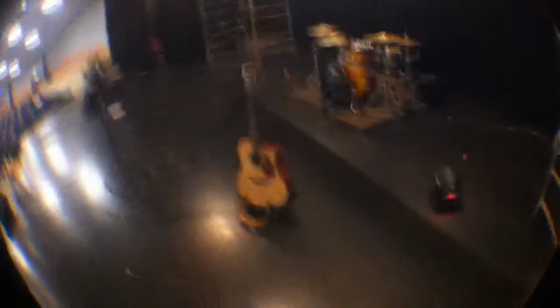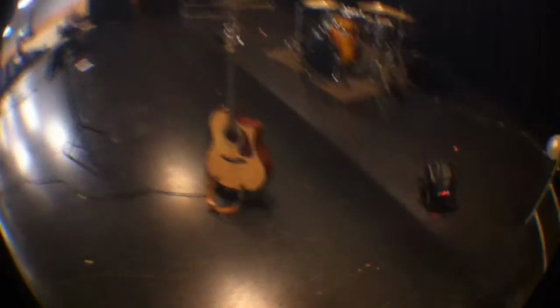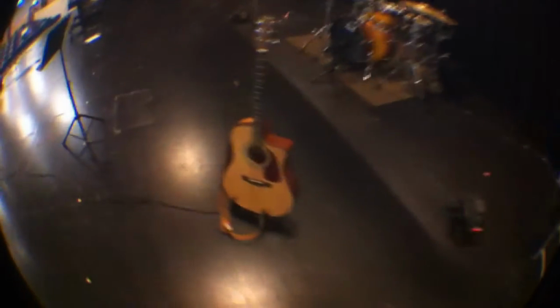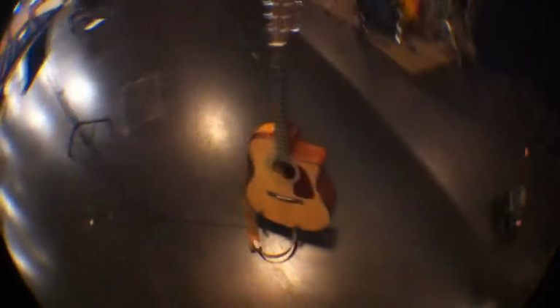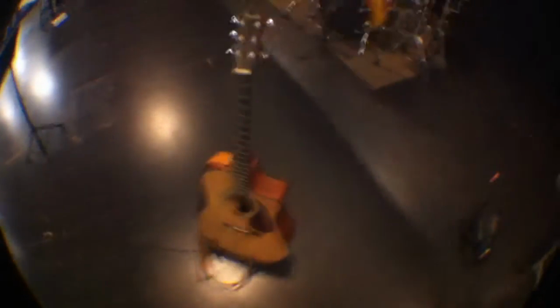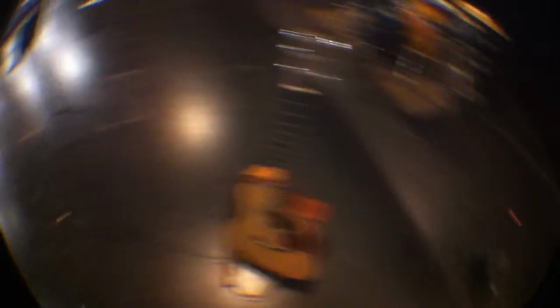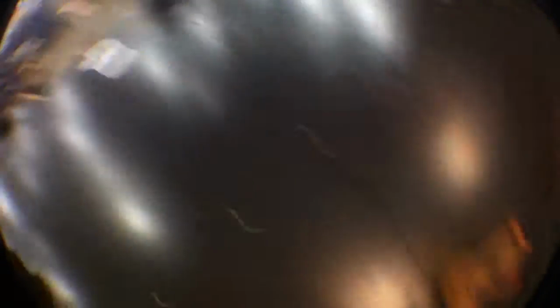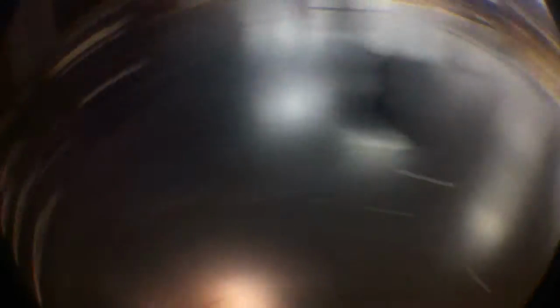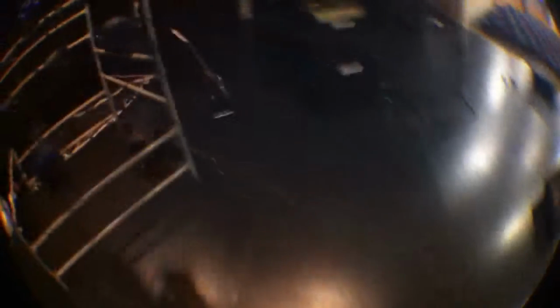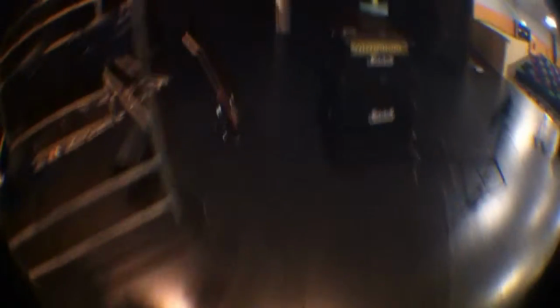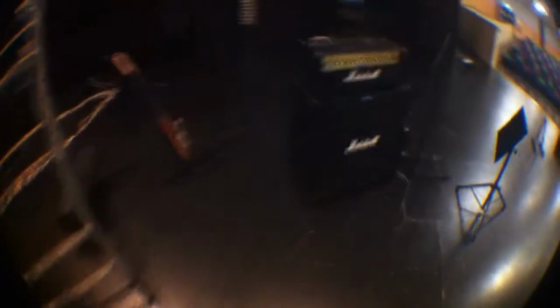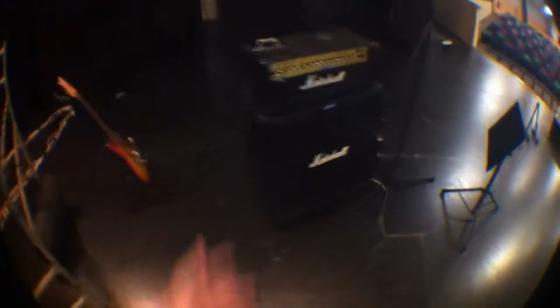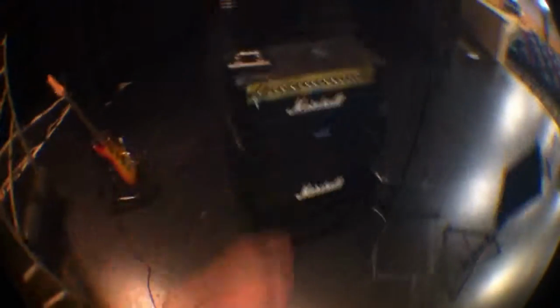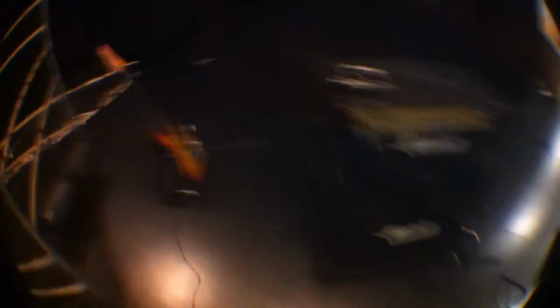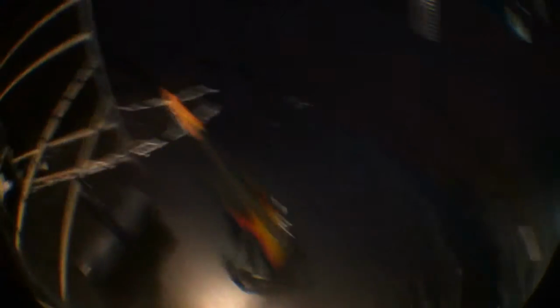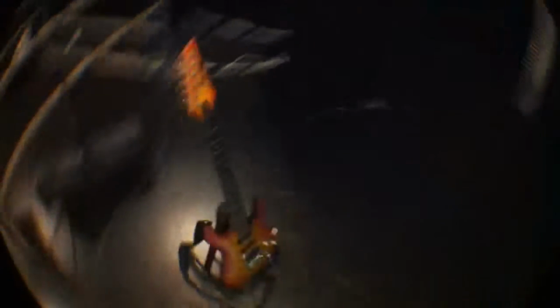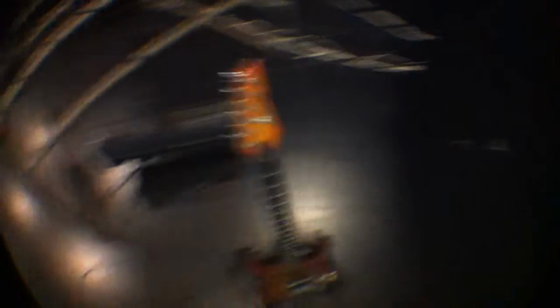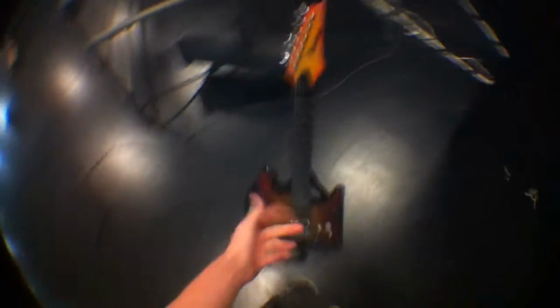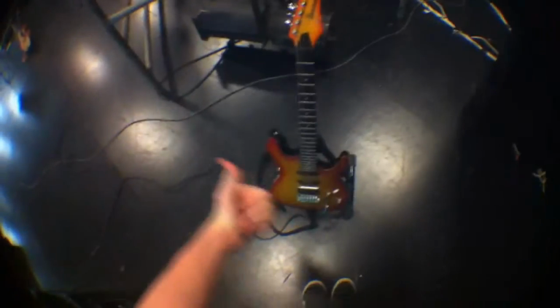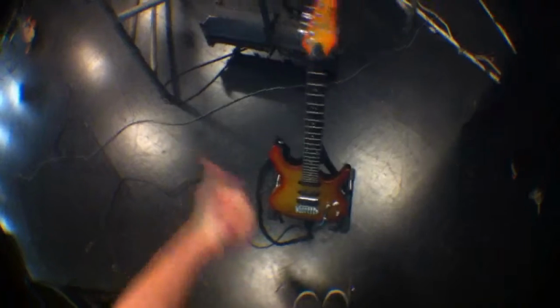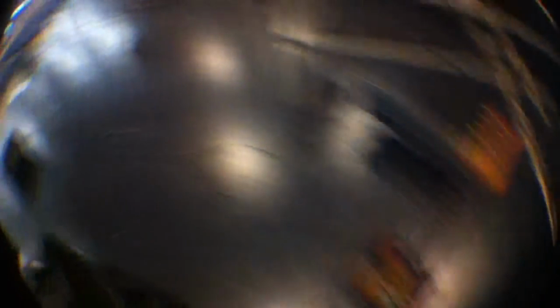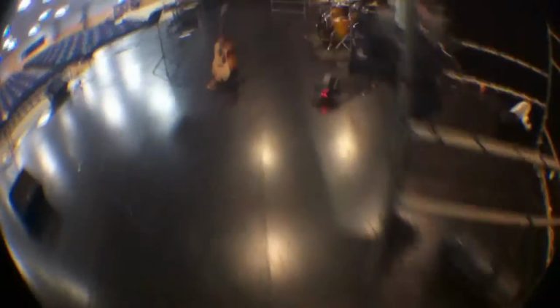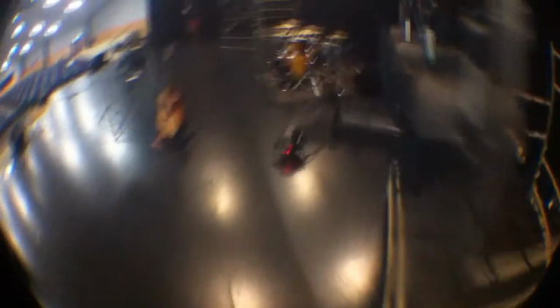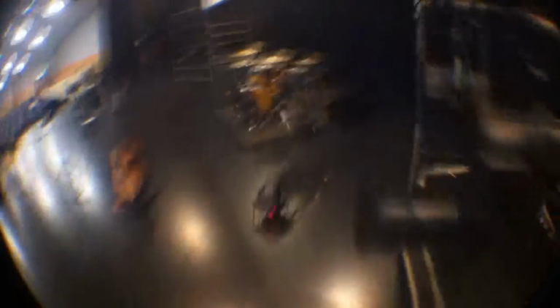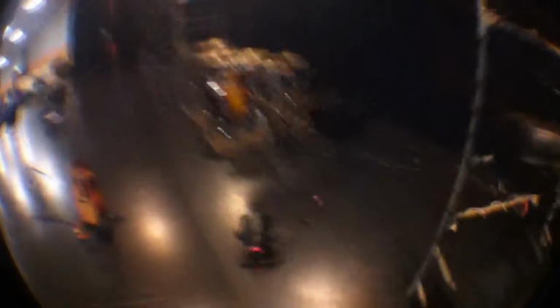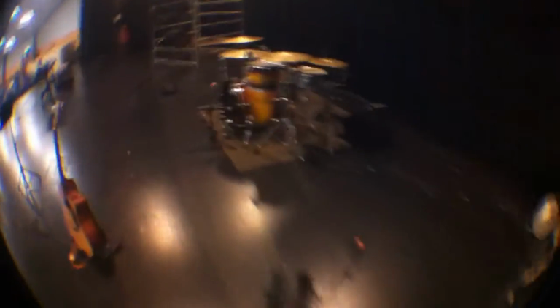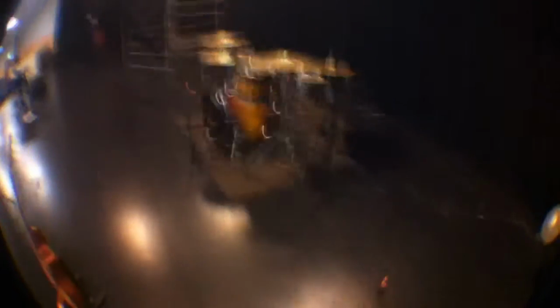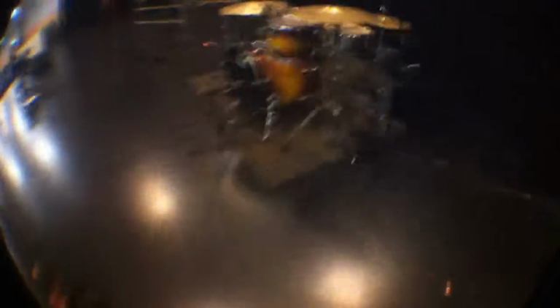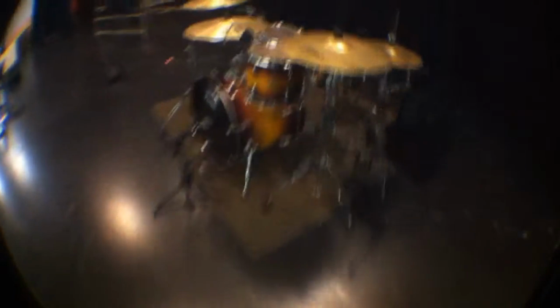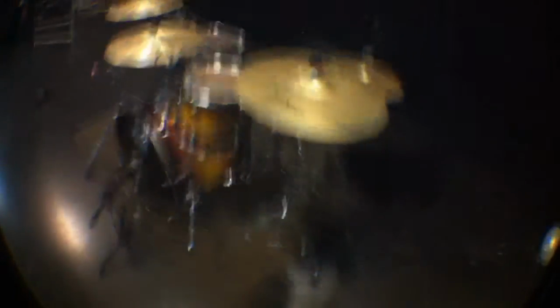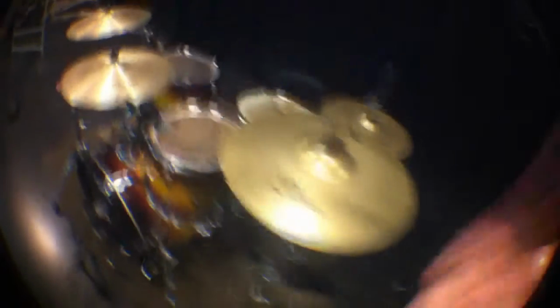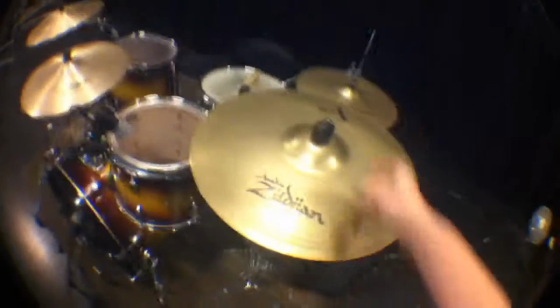This is a guitar that makes a lot of nice noises. So is this one. That's a rather nice amp. This is pretty nice. That's a drum set. Everyone needs a drum set.